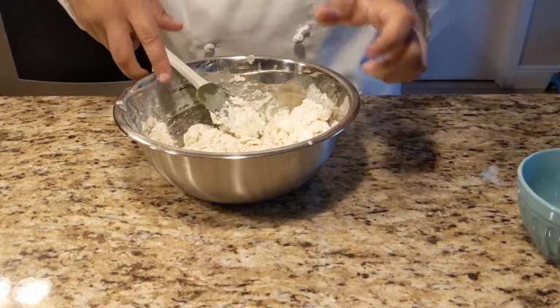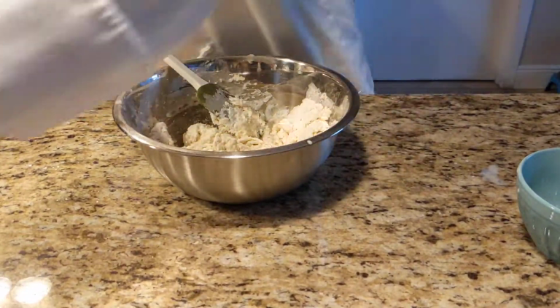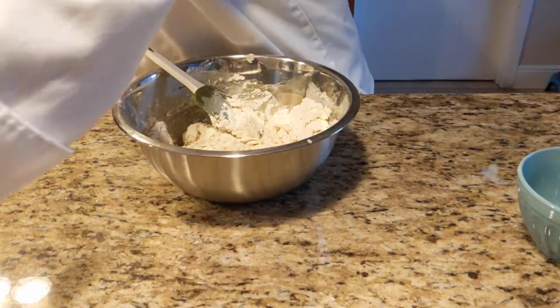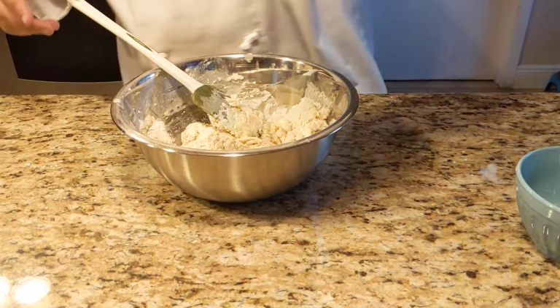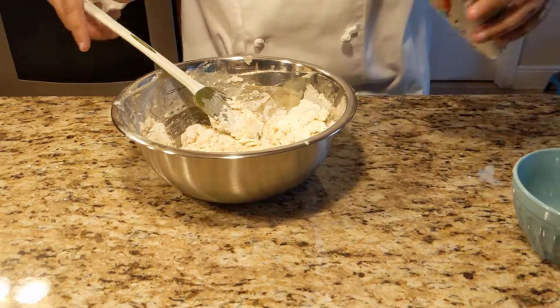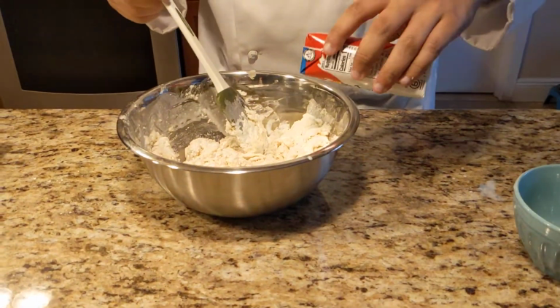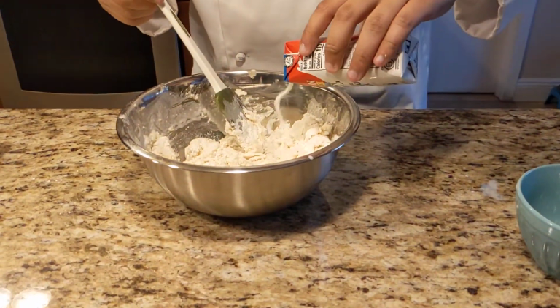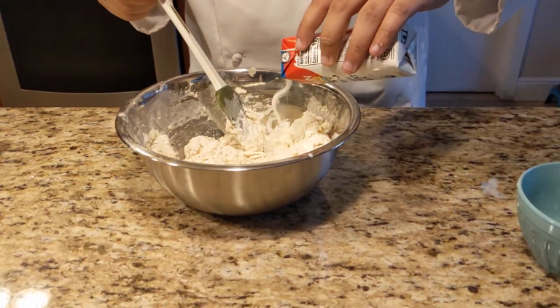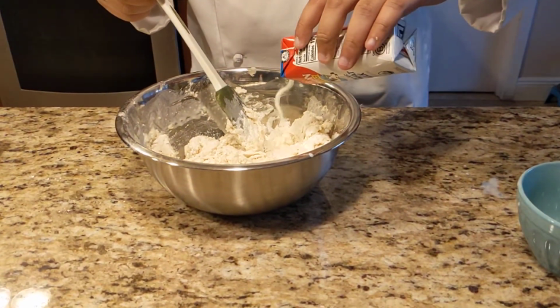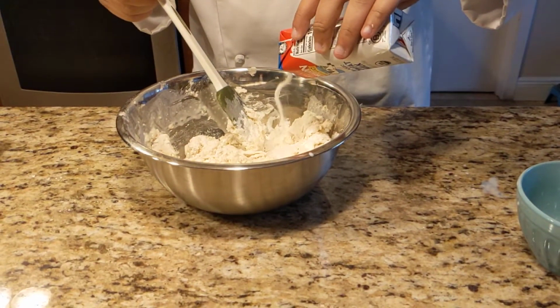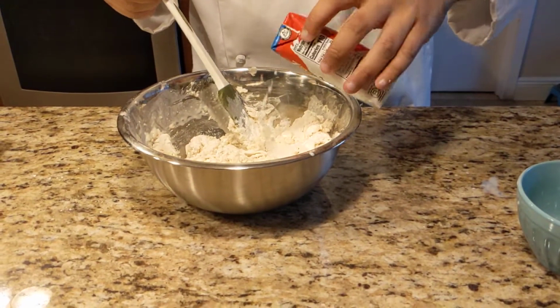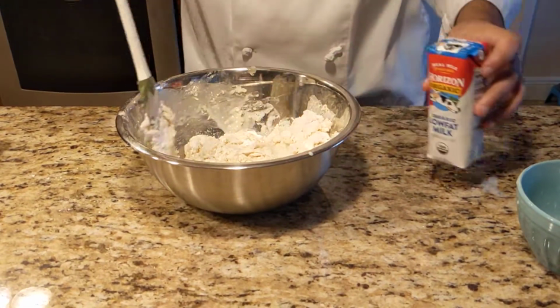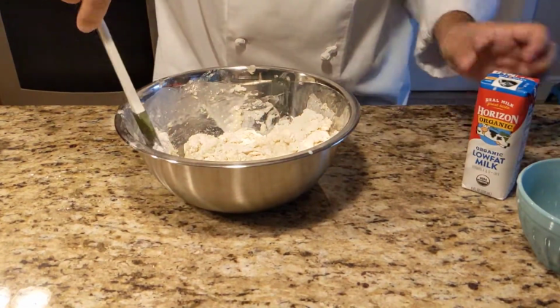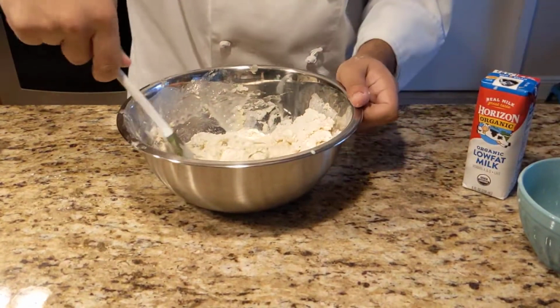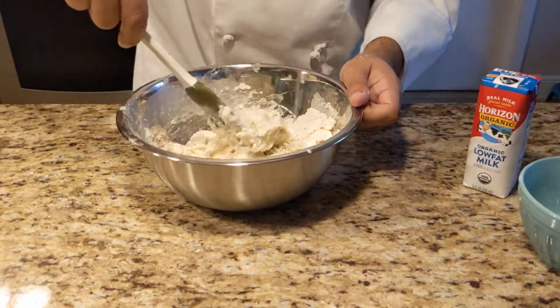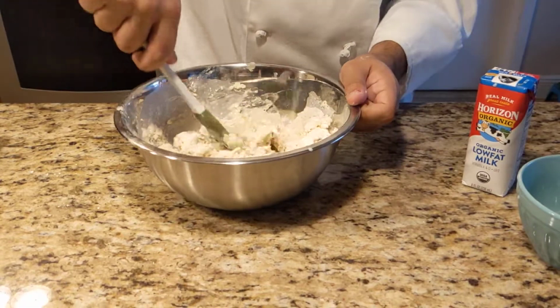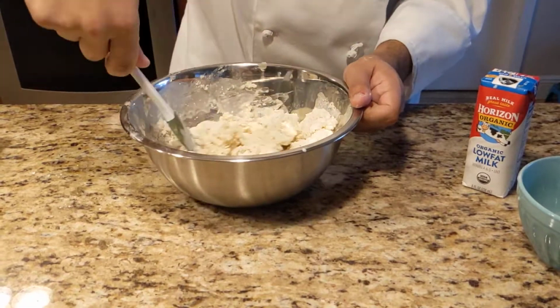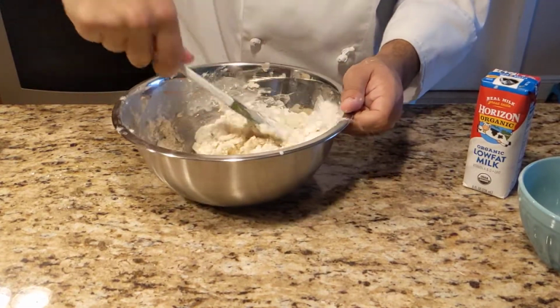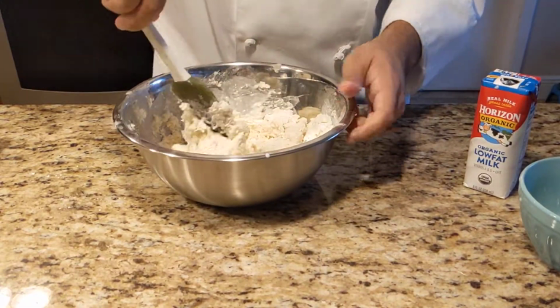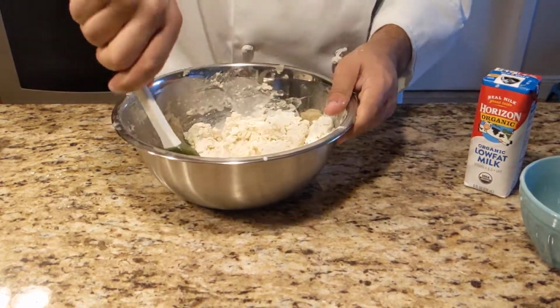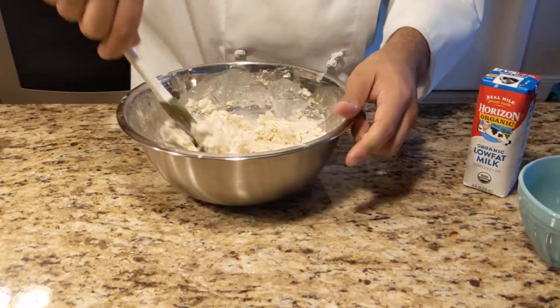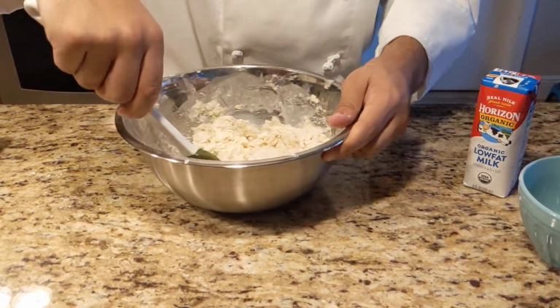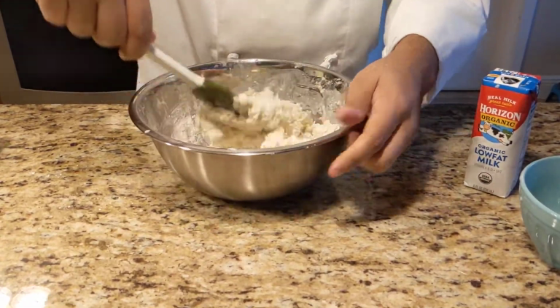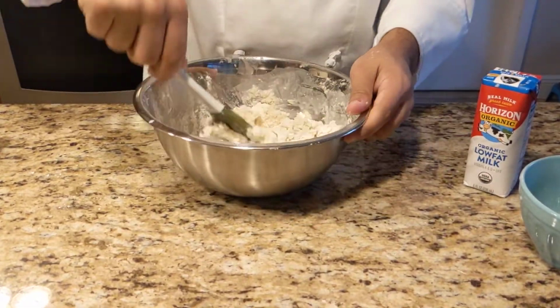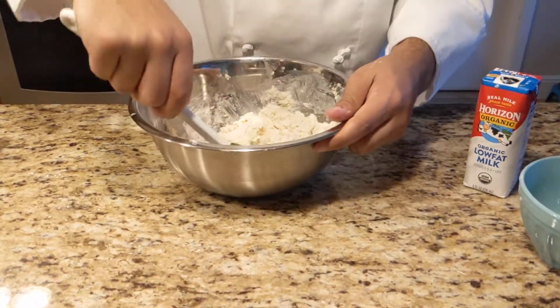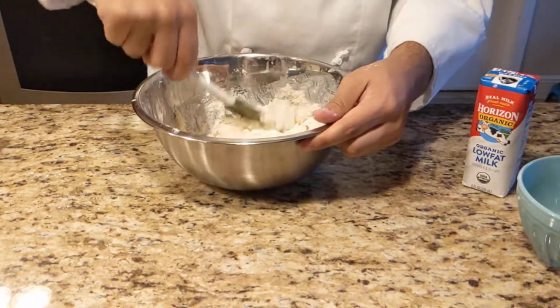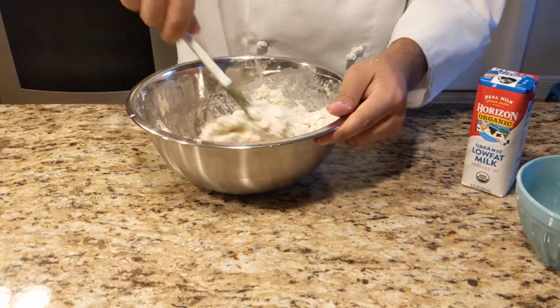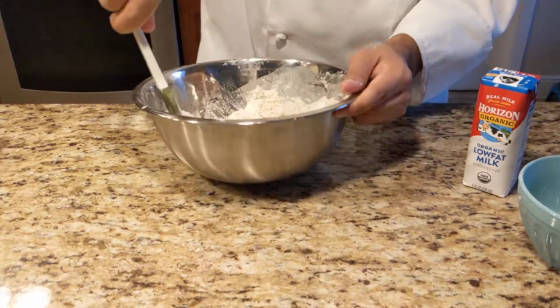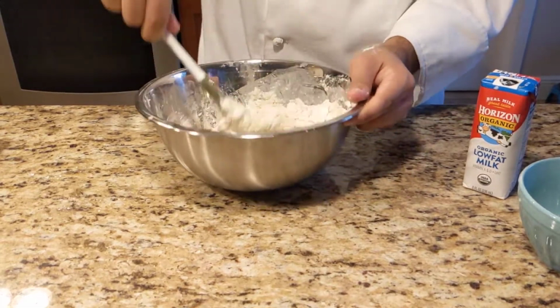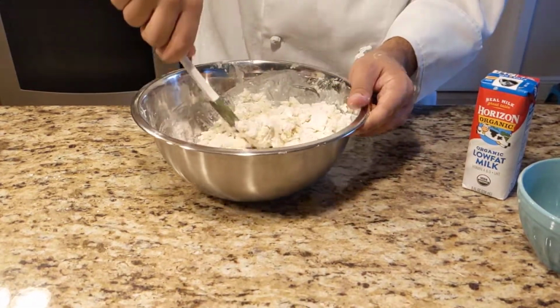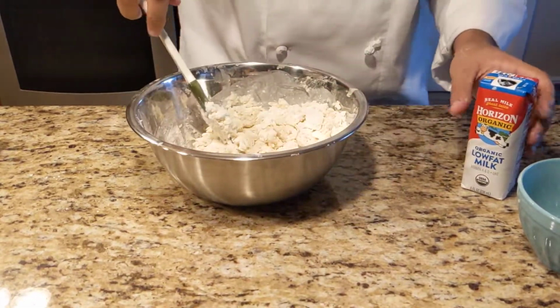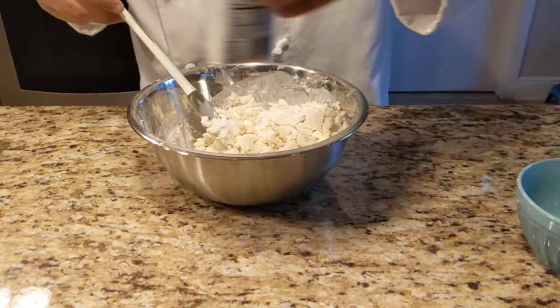I'm going to put a little bit more milk here. There we go. Now it's really starting to come together.